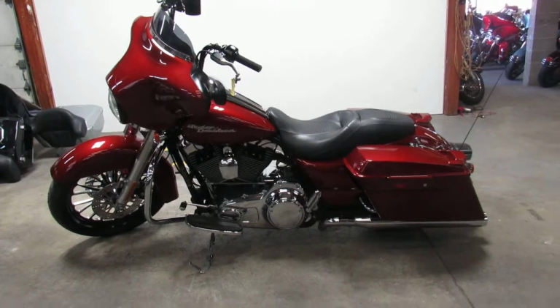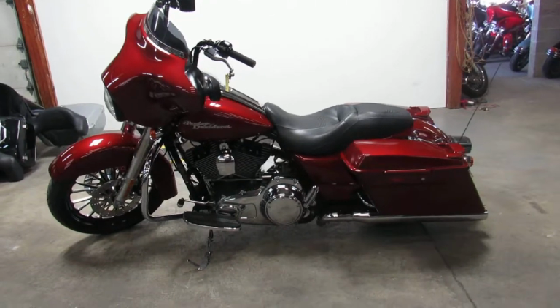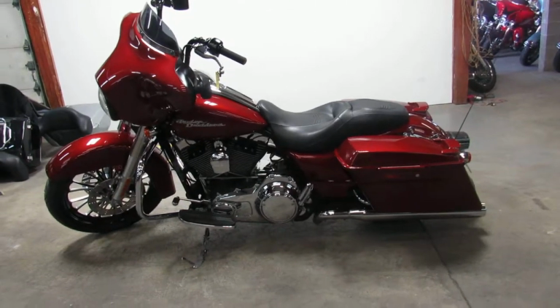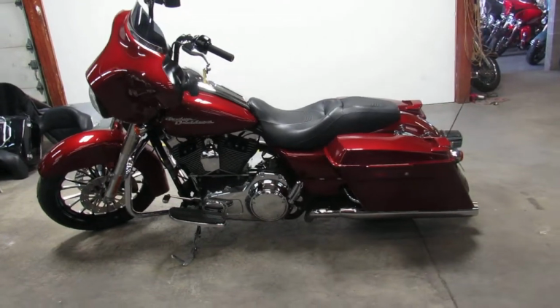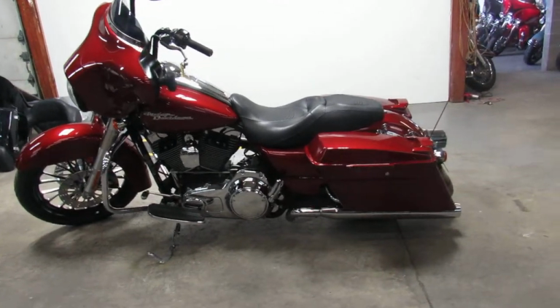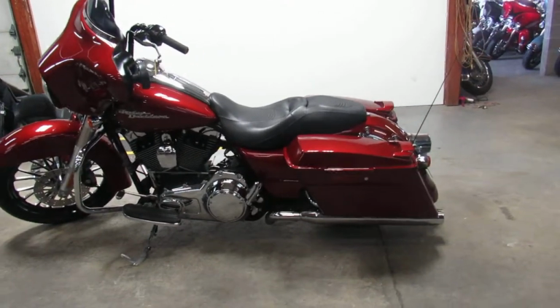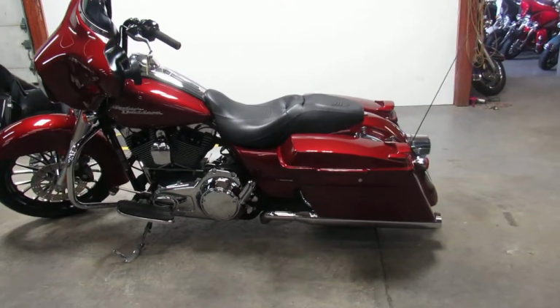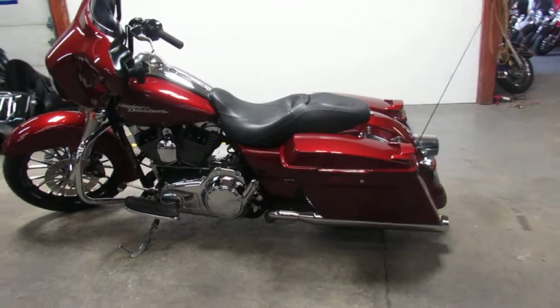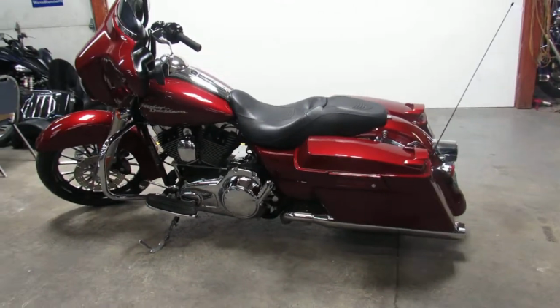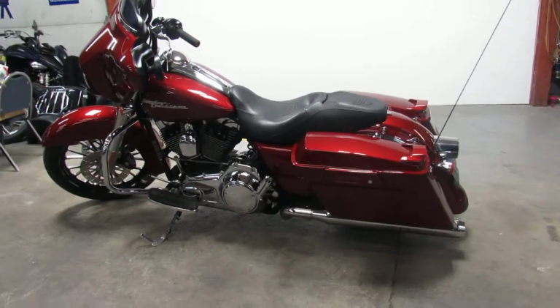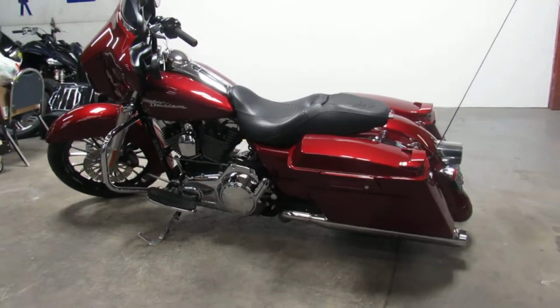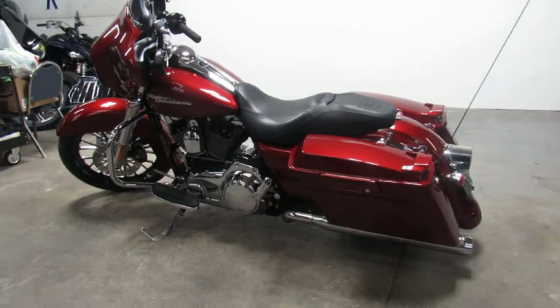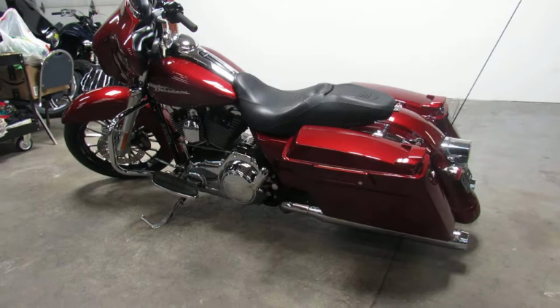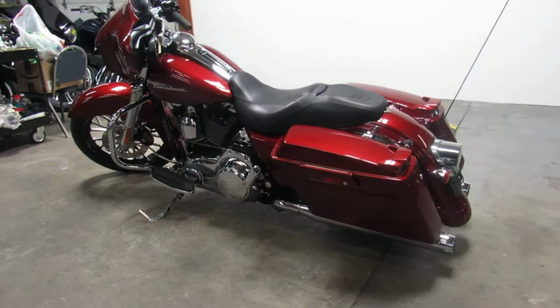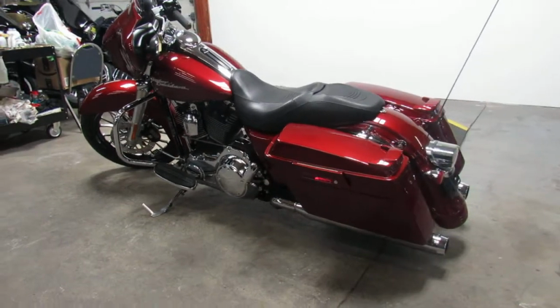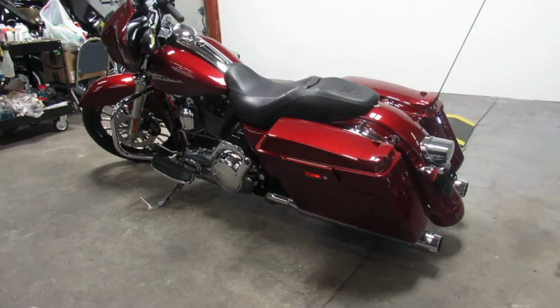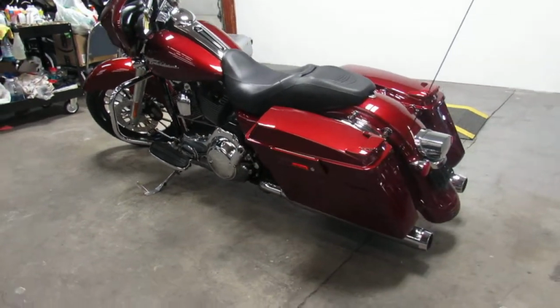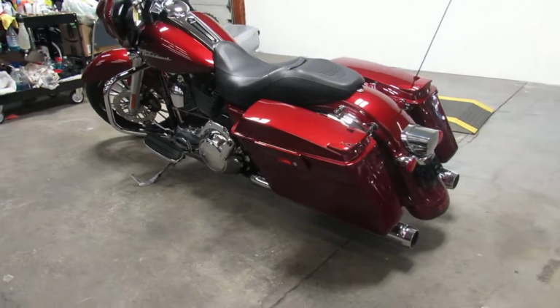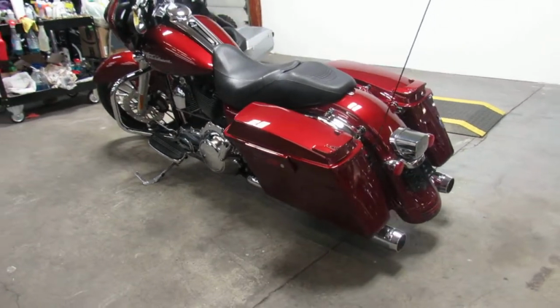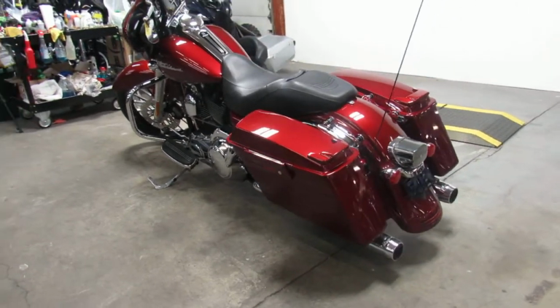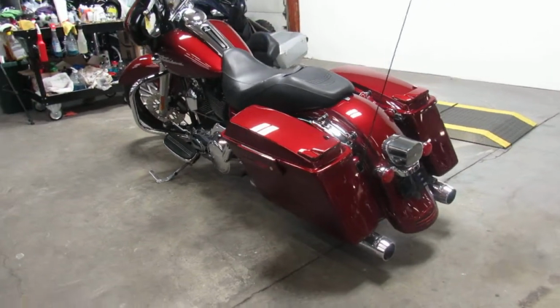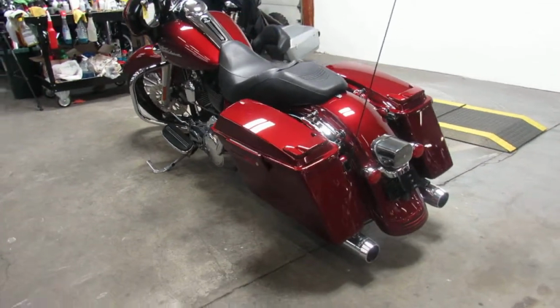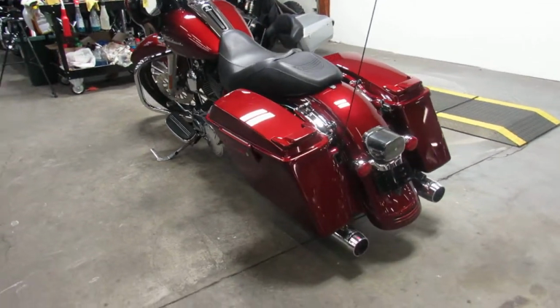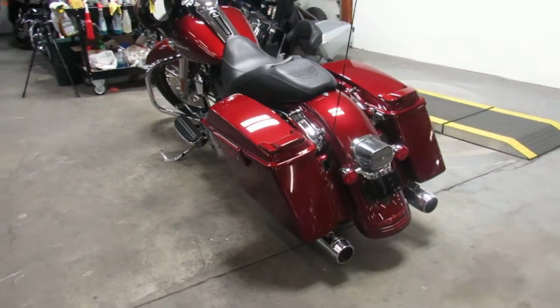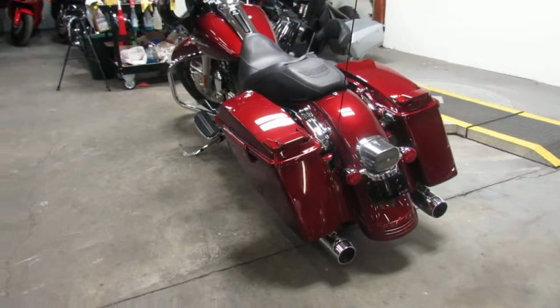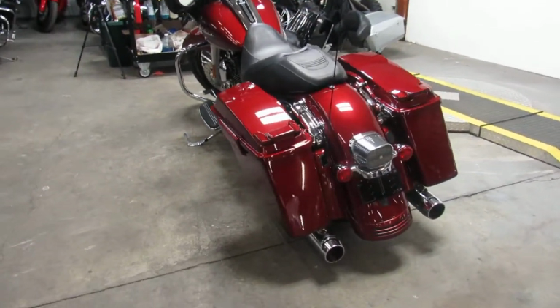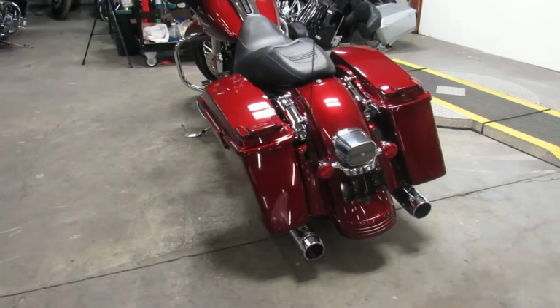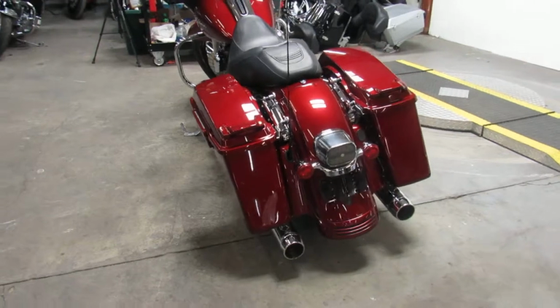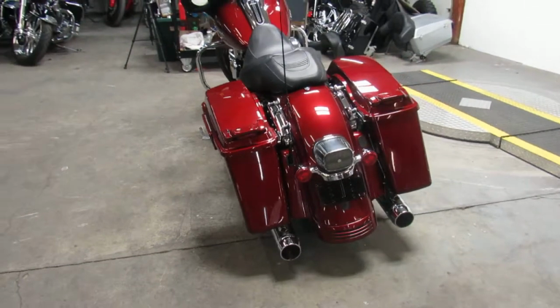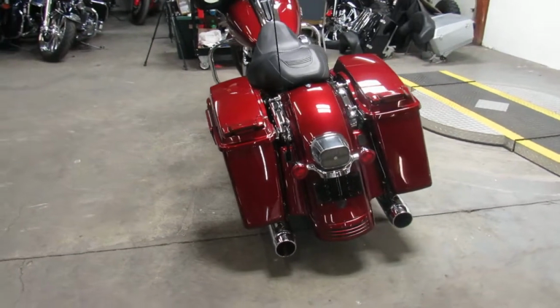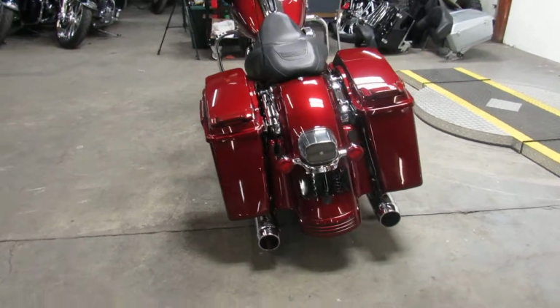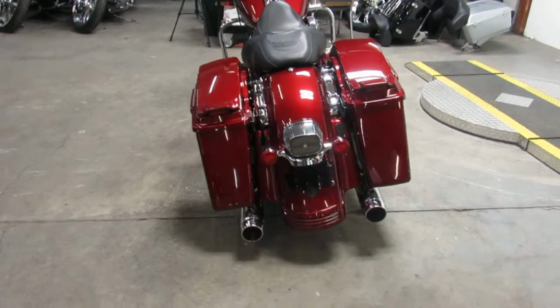Hey guys, it's ApprovalPowerSports.com here doing some videos on some more Street Glides. We got tons of them, man. Low mileage — this one here is a 2009 with only 19,666 miles.